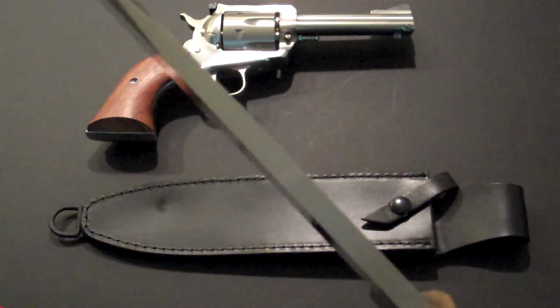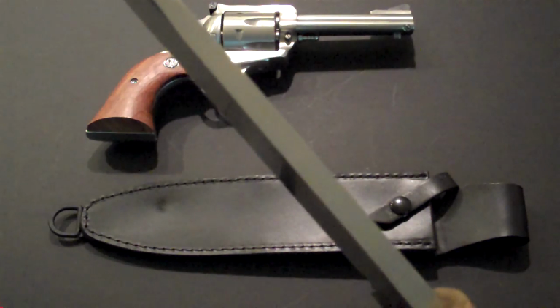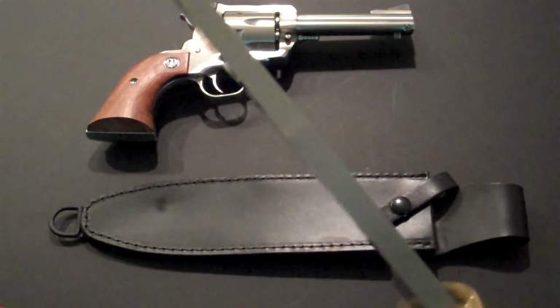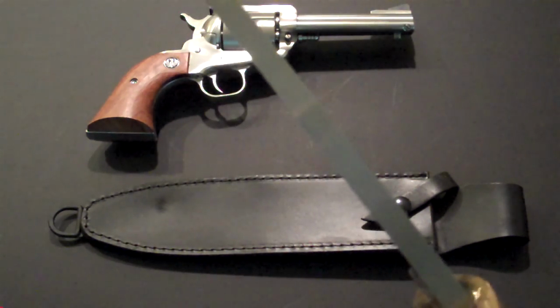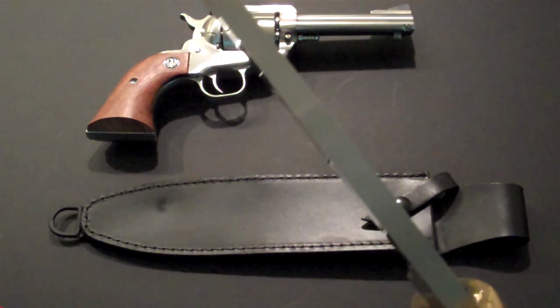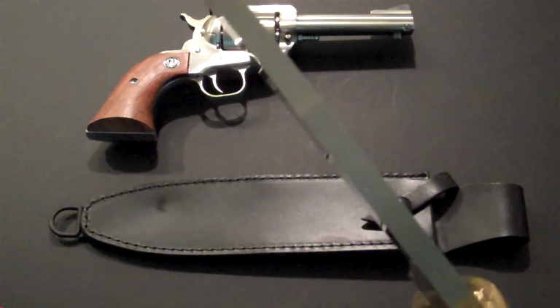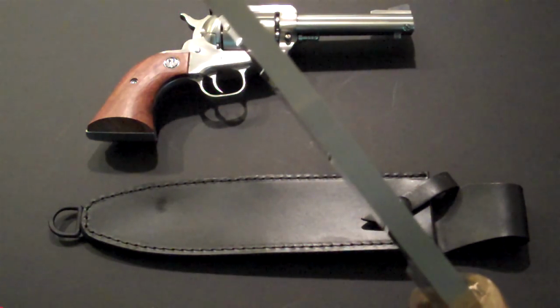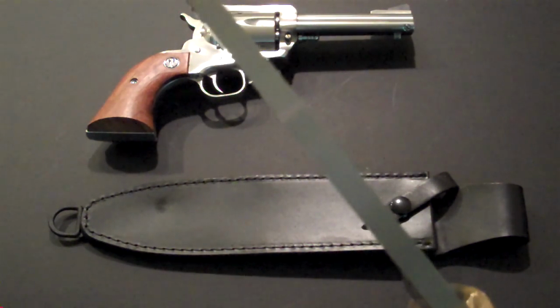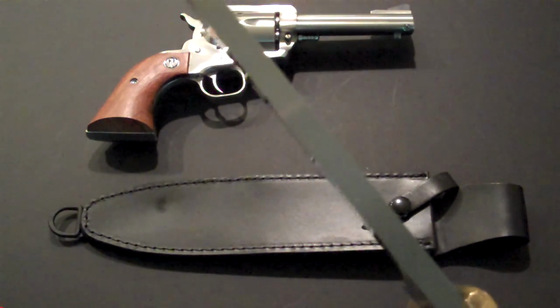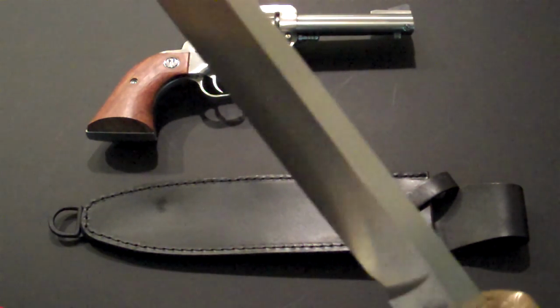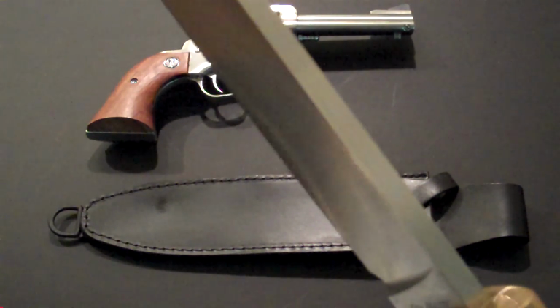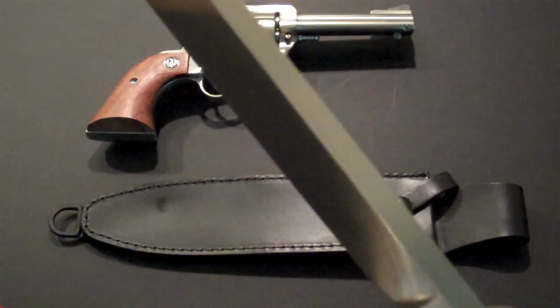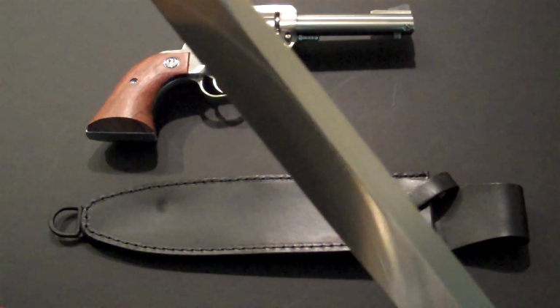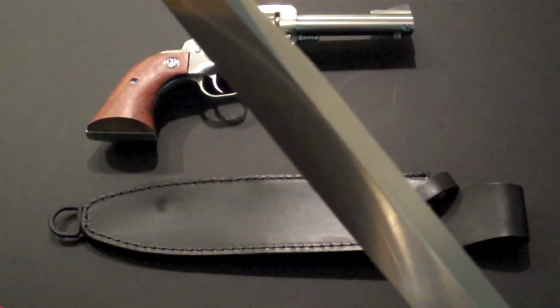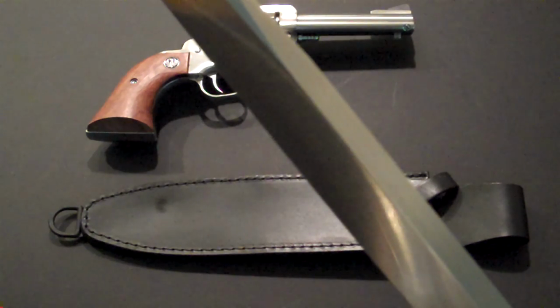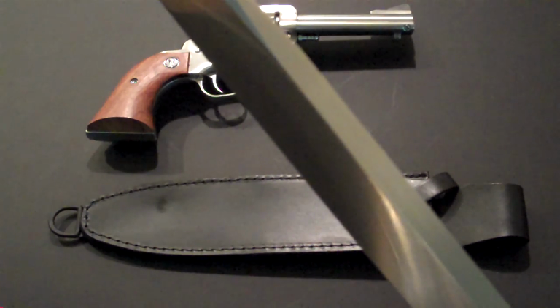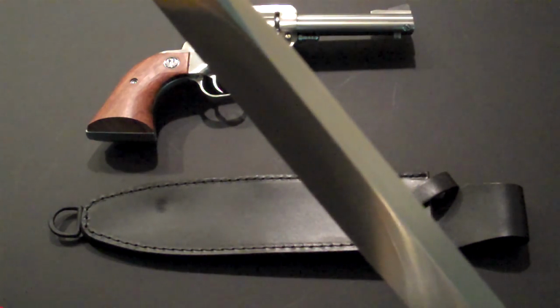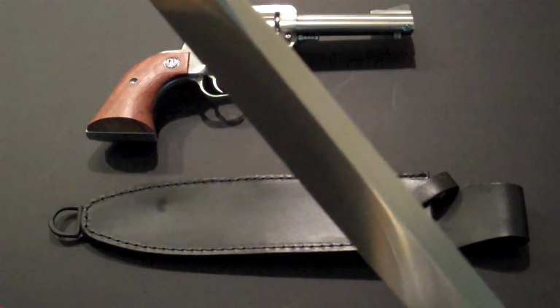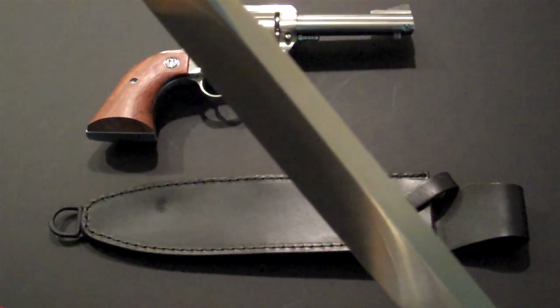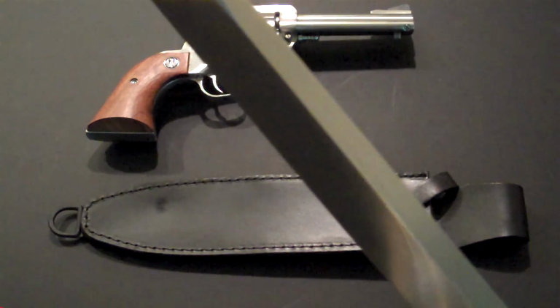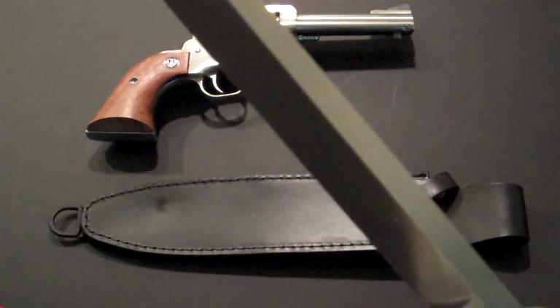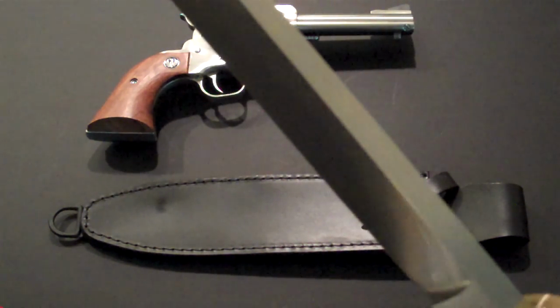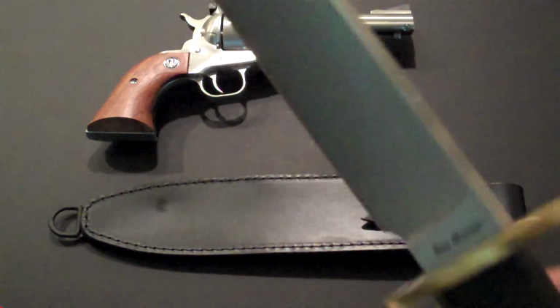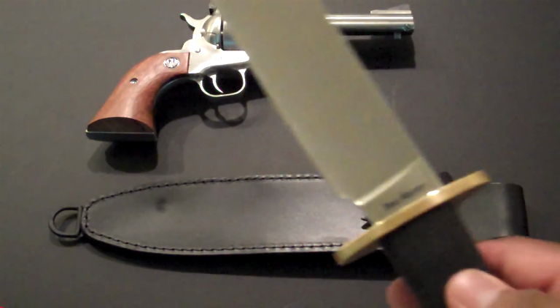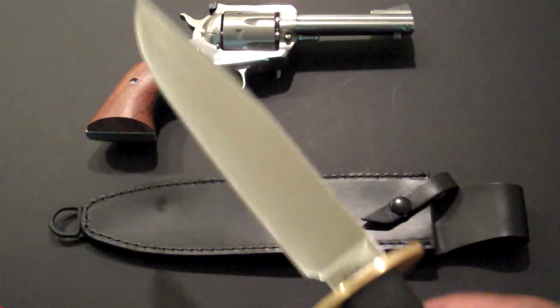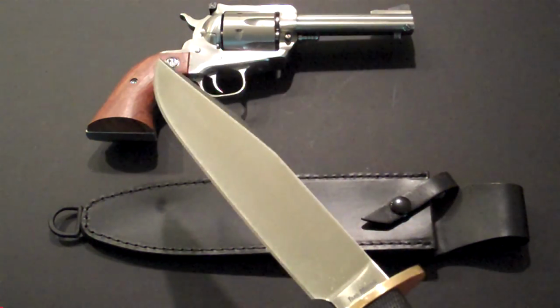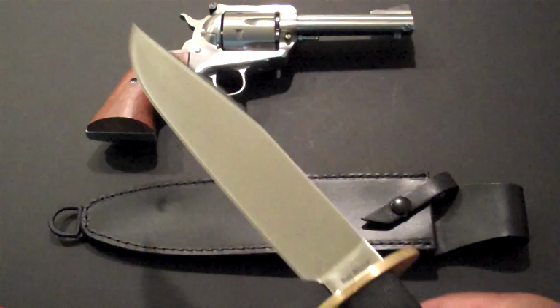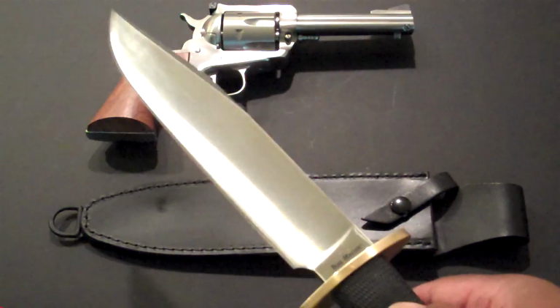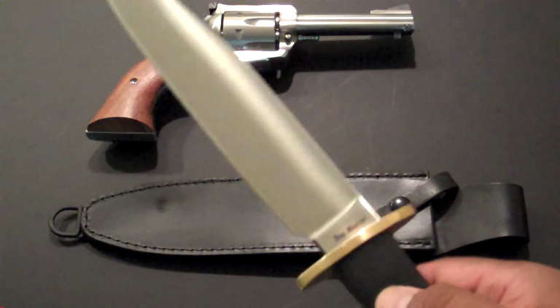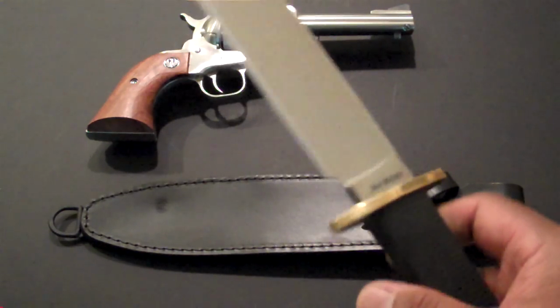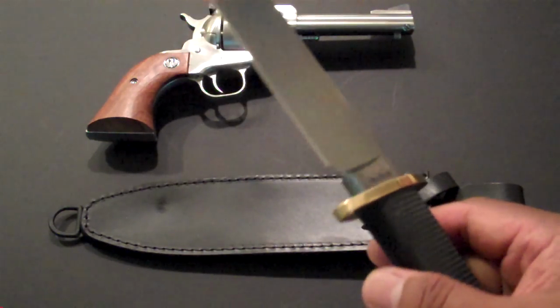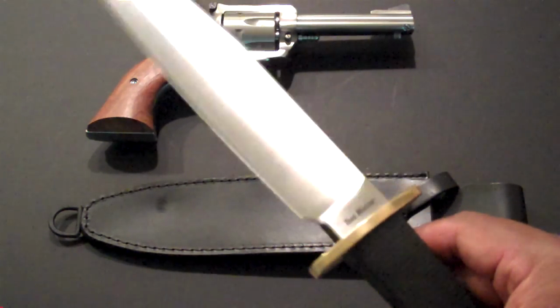Look how thick the blade is — five sixteenths of an inch, a little over a quarter inch thick. Weight is 16.7 ounces.